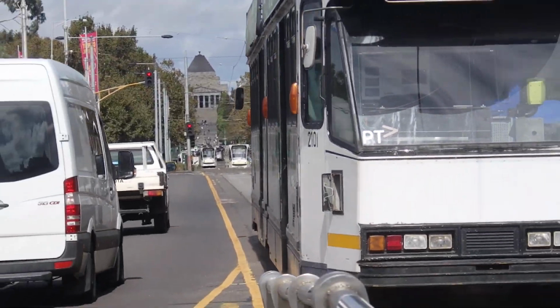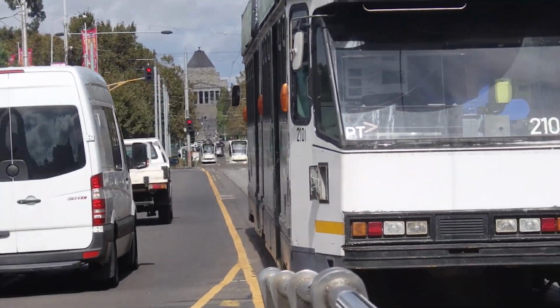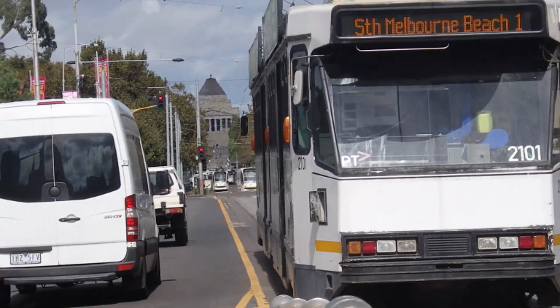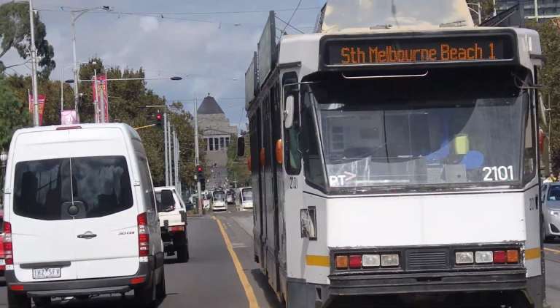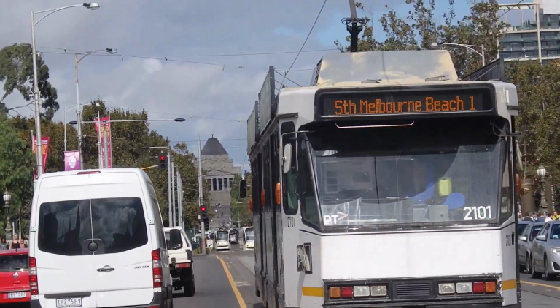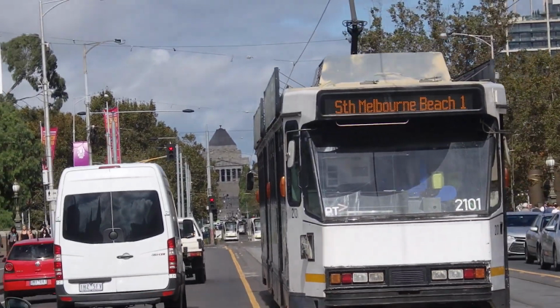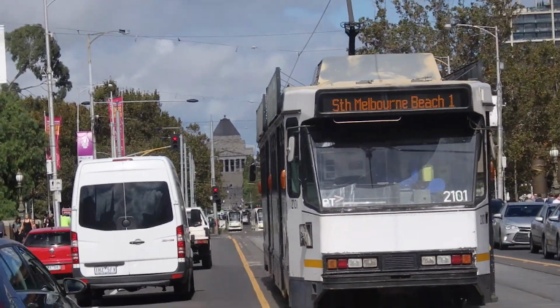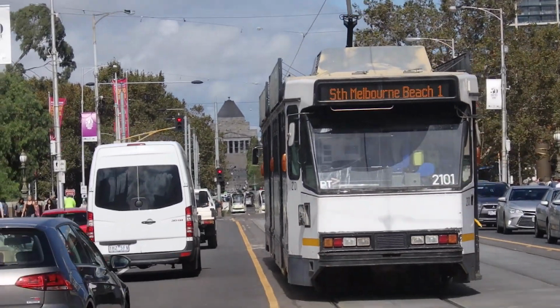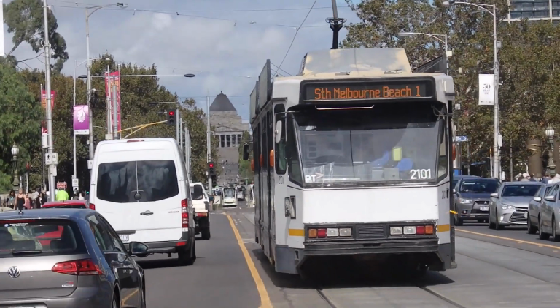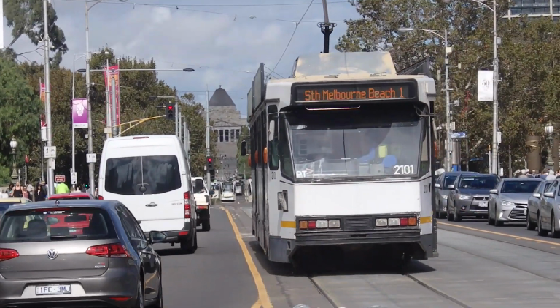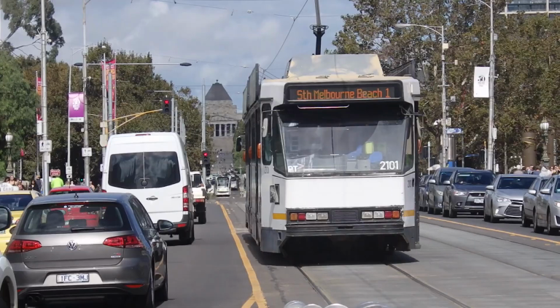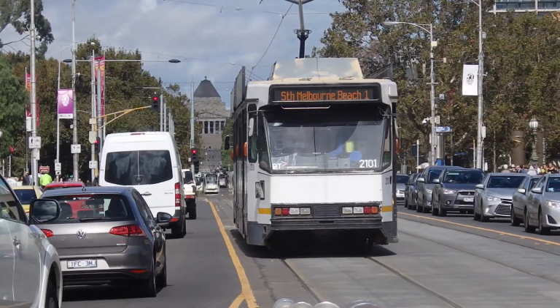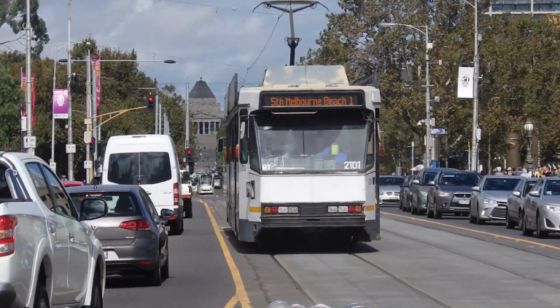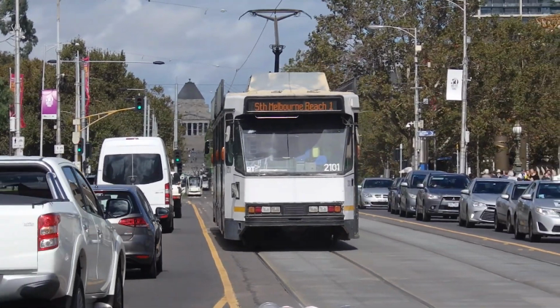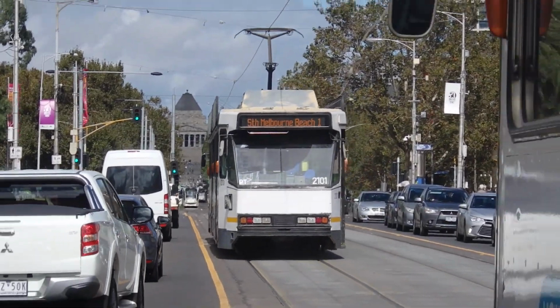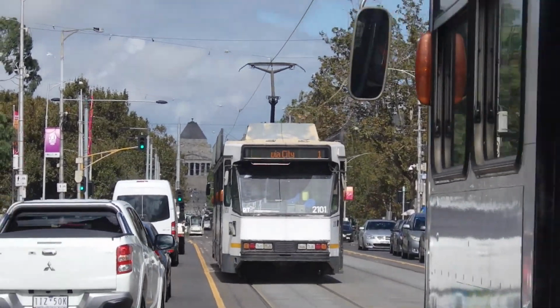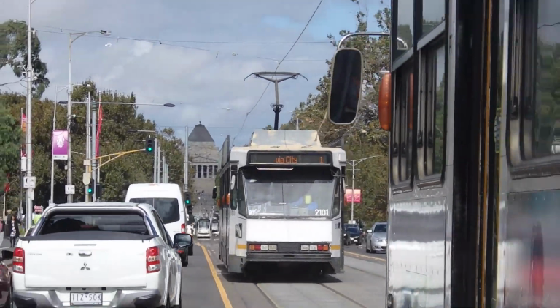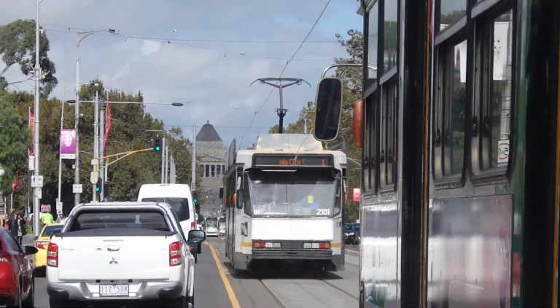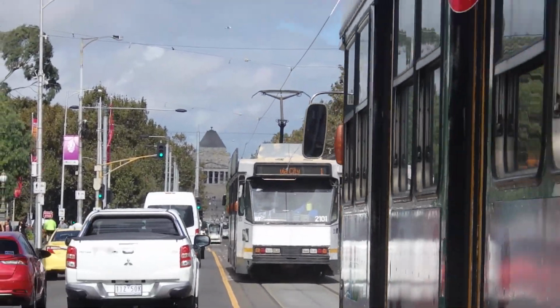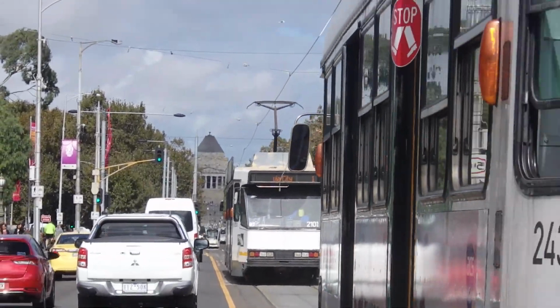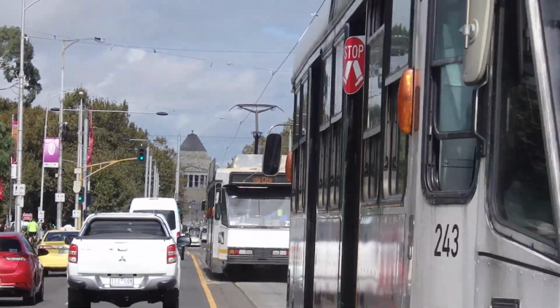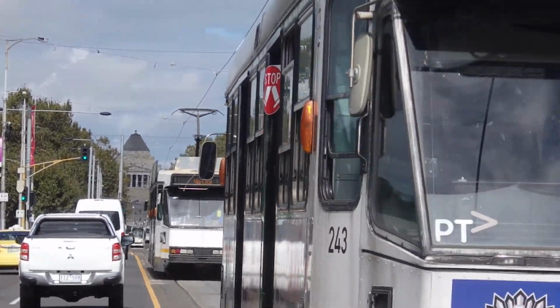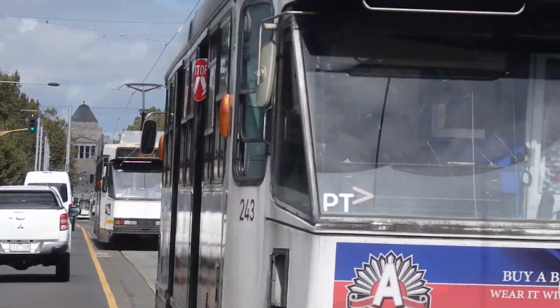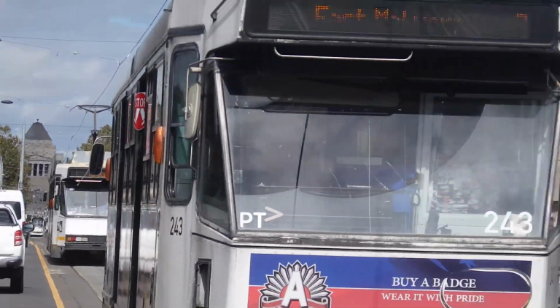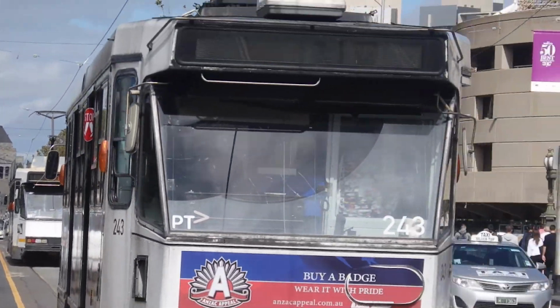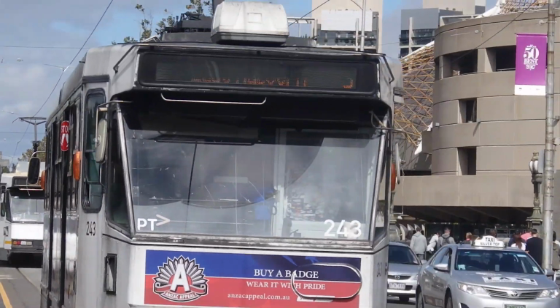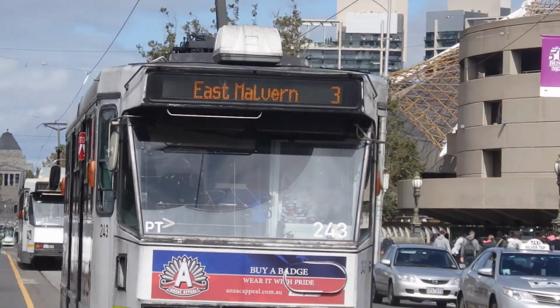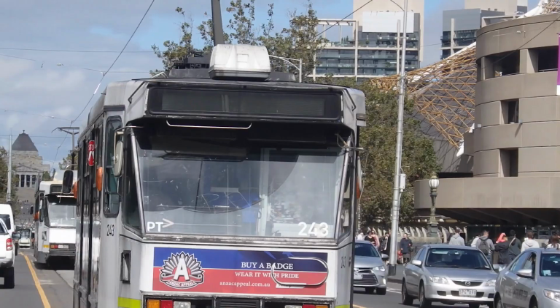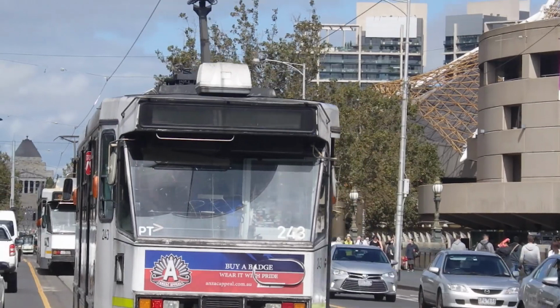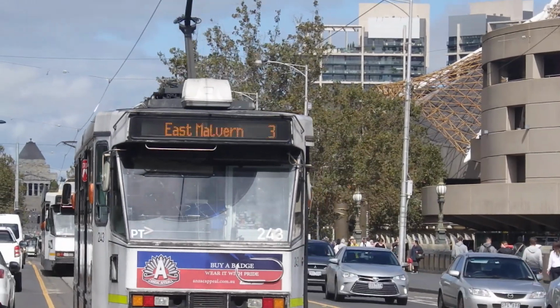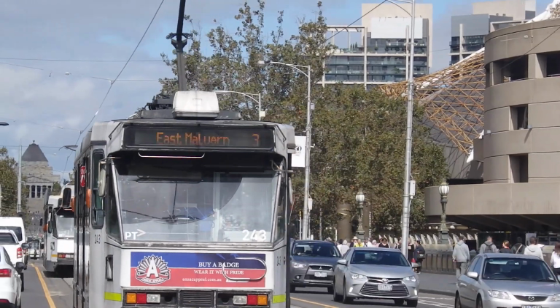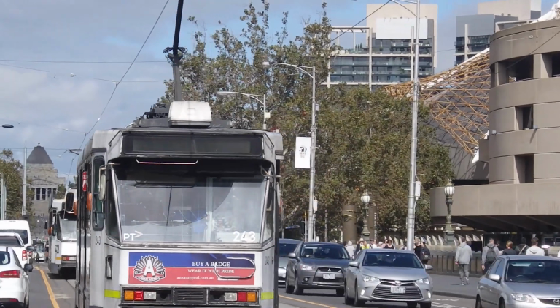Hello everyone, it is the City Trains NSW Training Channel speaking to you, and welcome to the first of my Melbourne tram videos. I'm currently at Flinders Street Station.